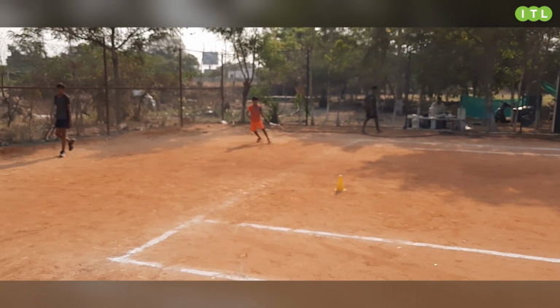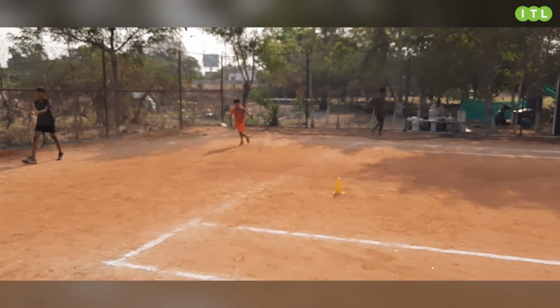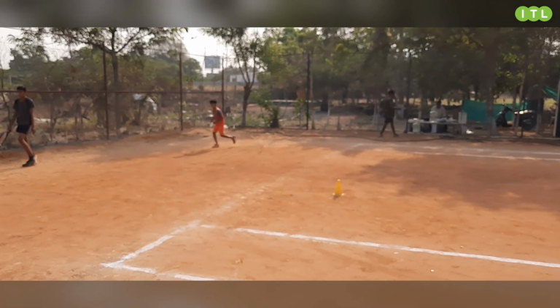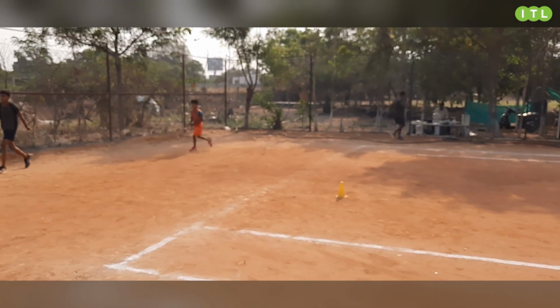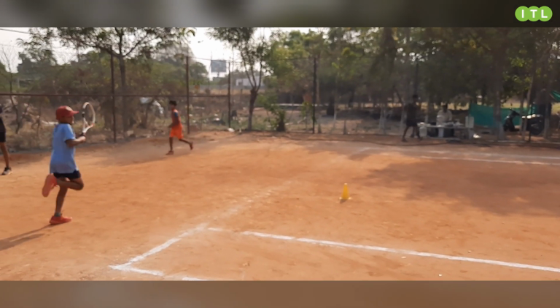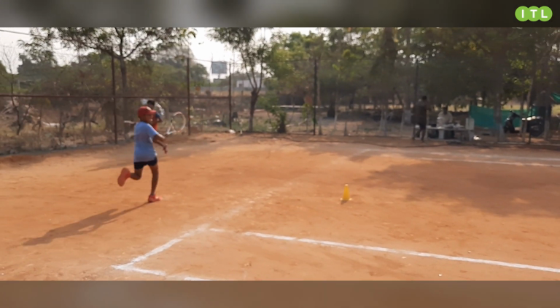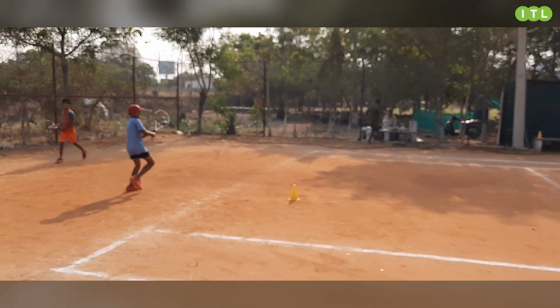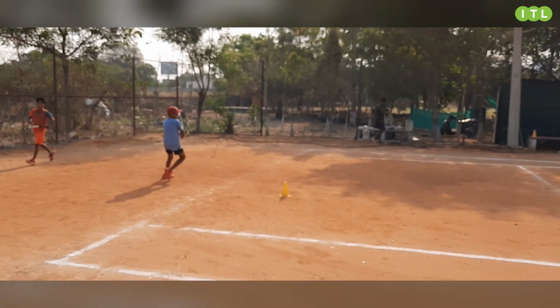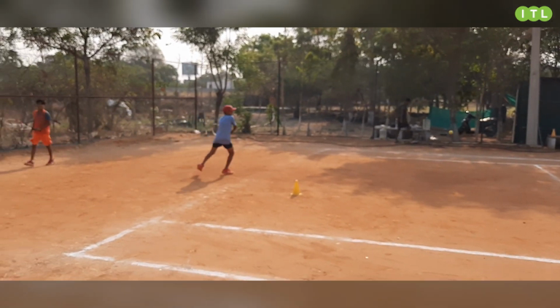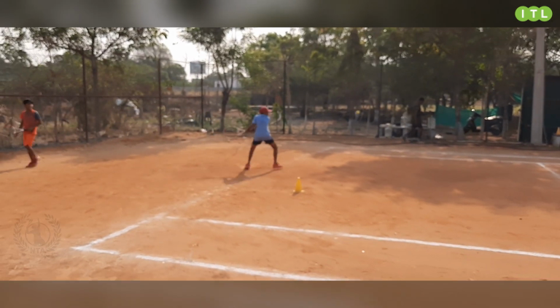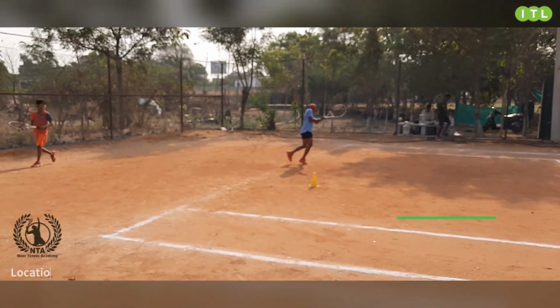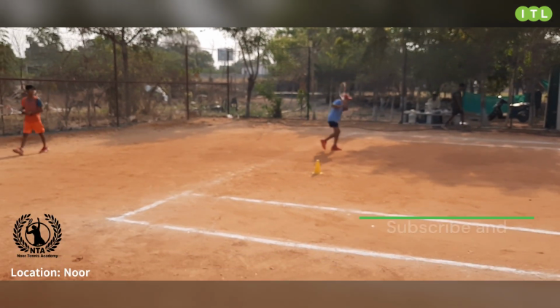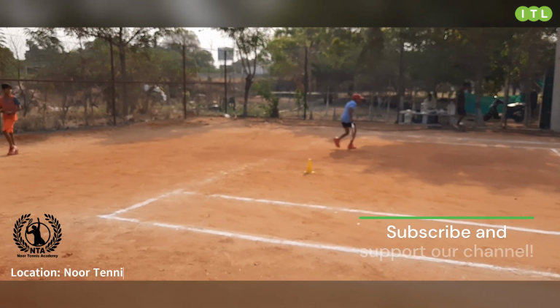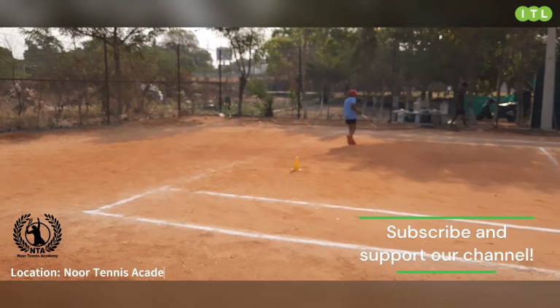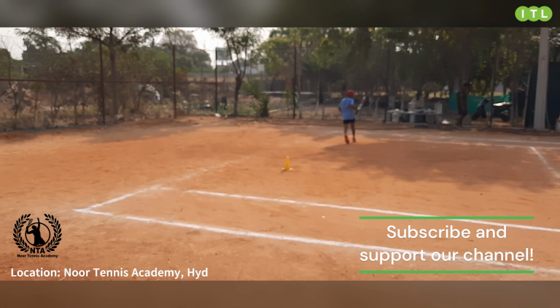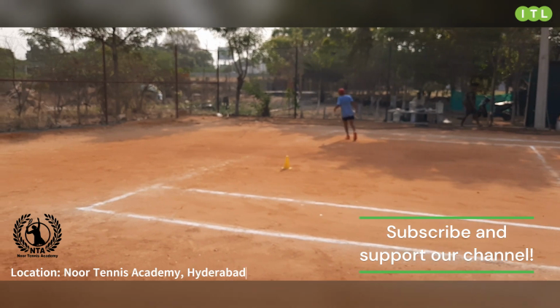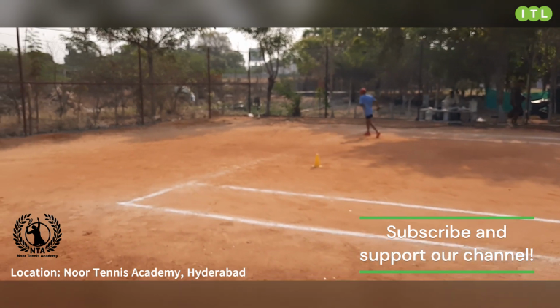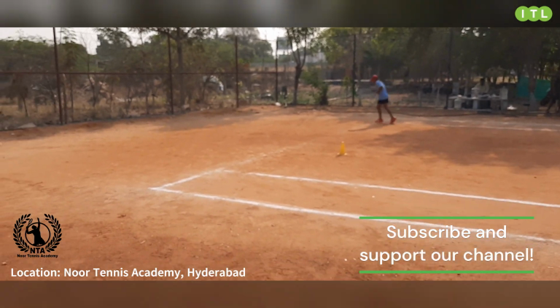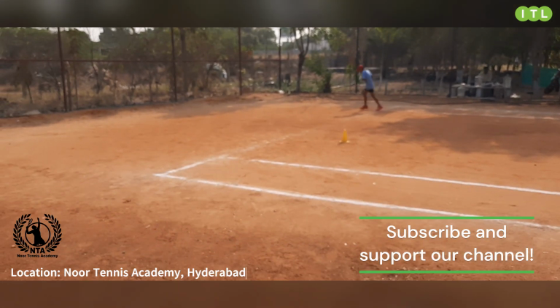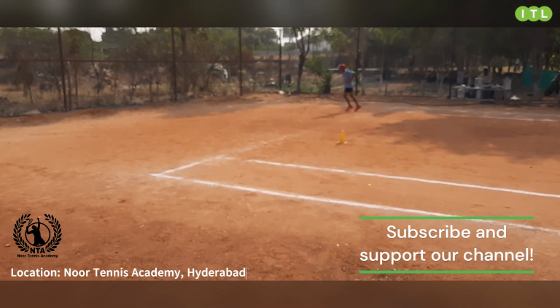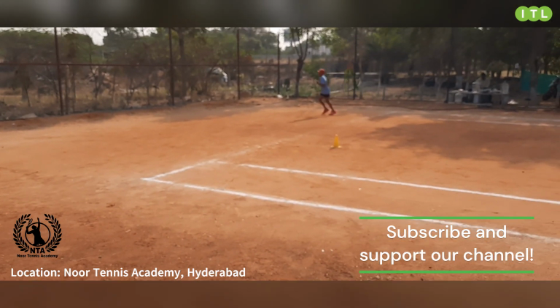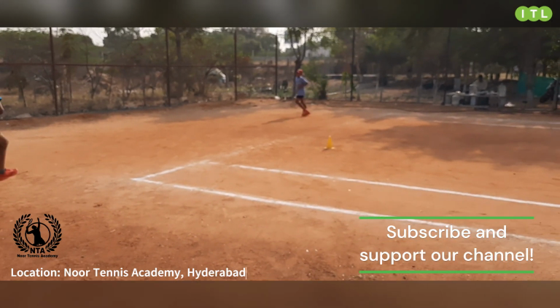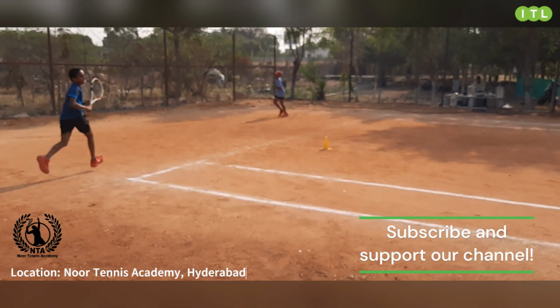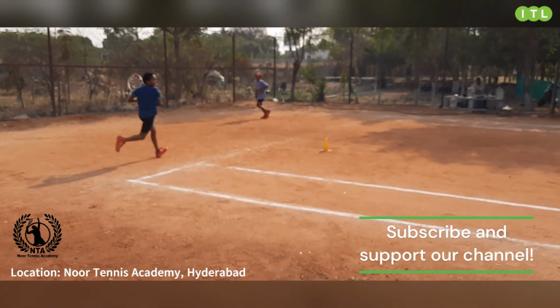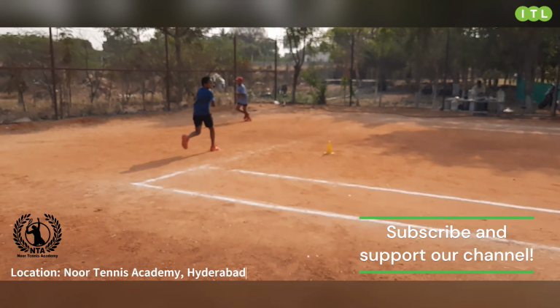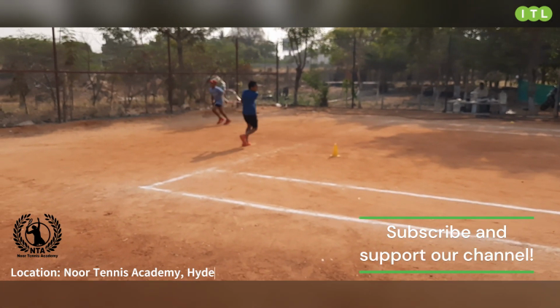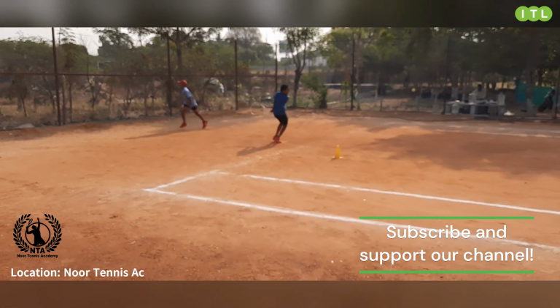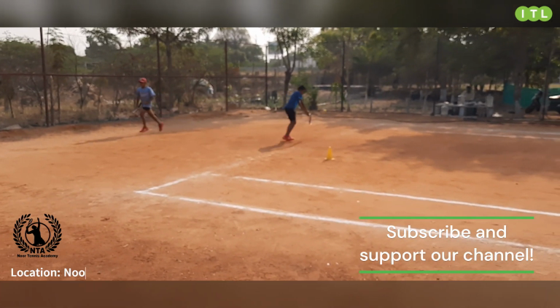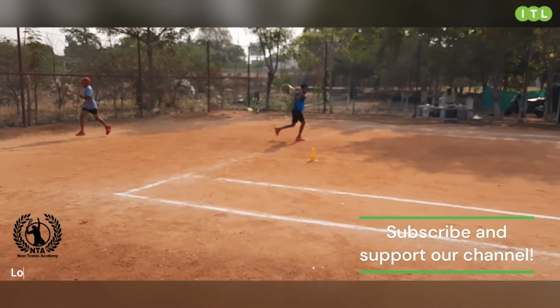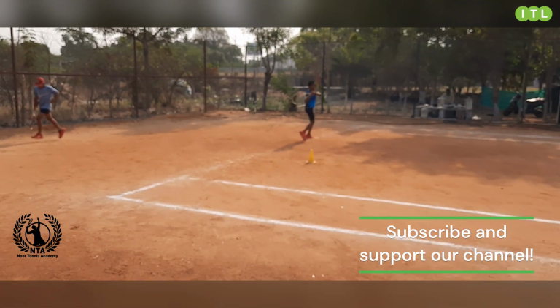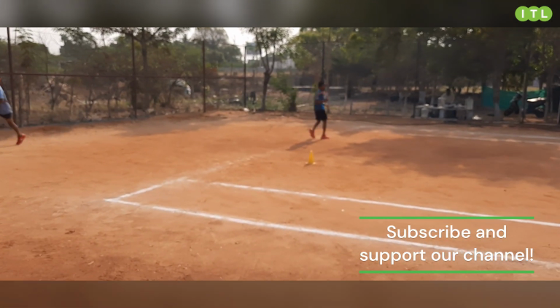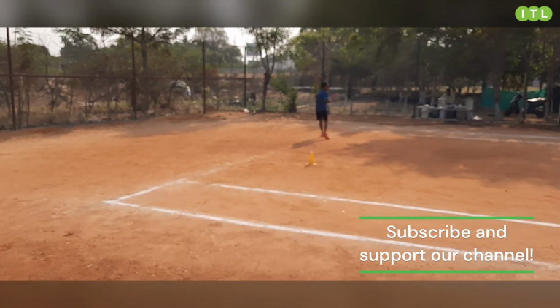So this is a very intense drill and we're going to give the kids a little break now. Try it out in your academy, and if you want to learn more about how we do things here at Newer Tennis Academy, come and join us and visit us. See you next time, bye!